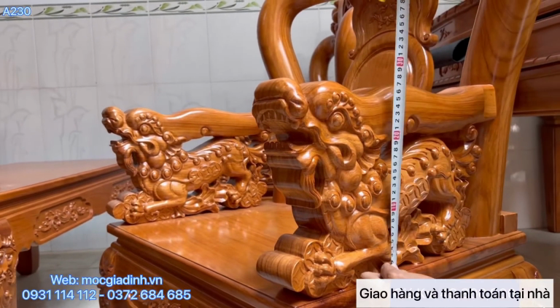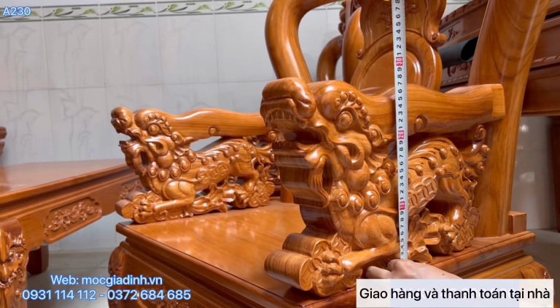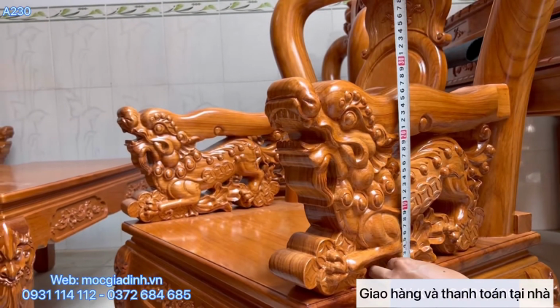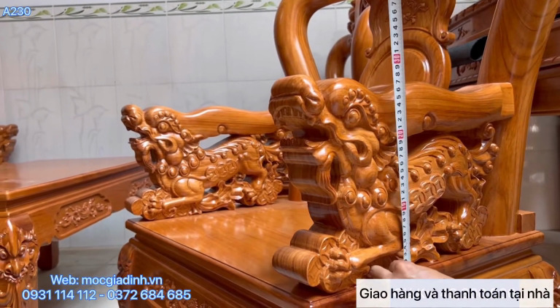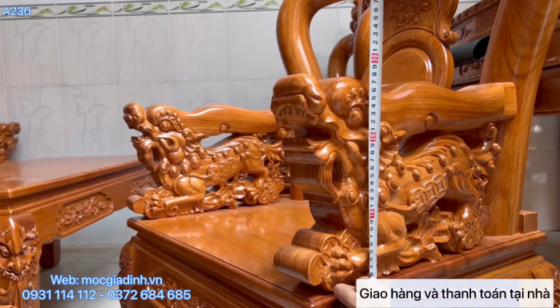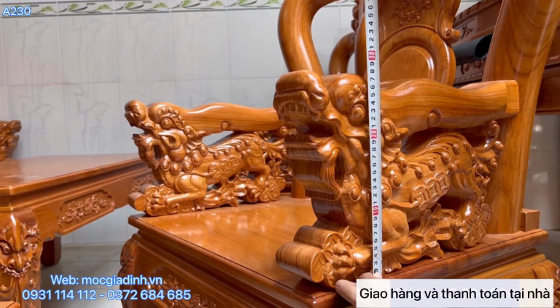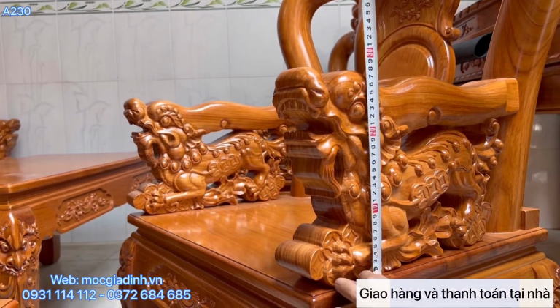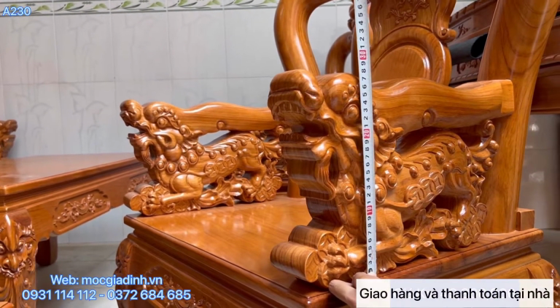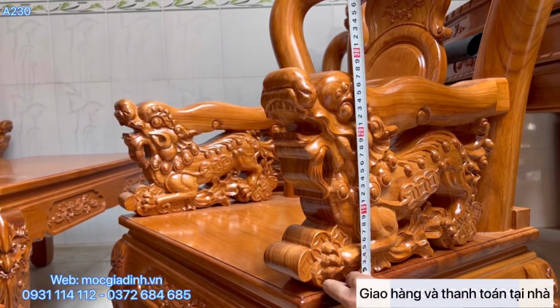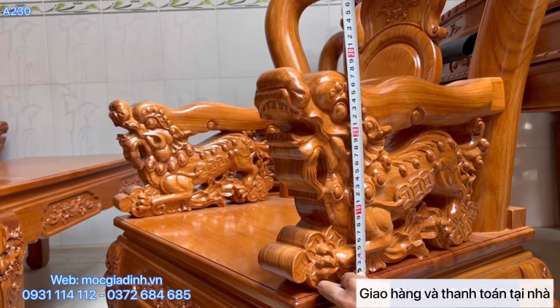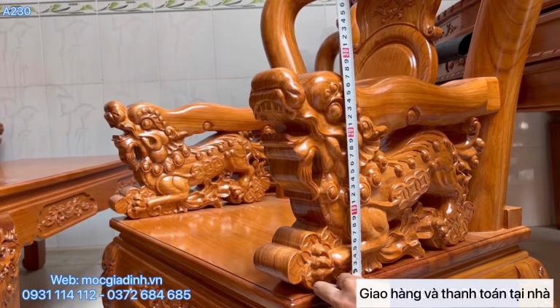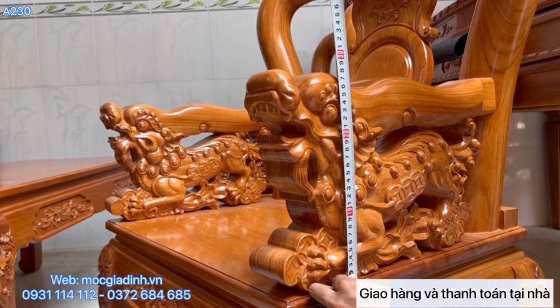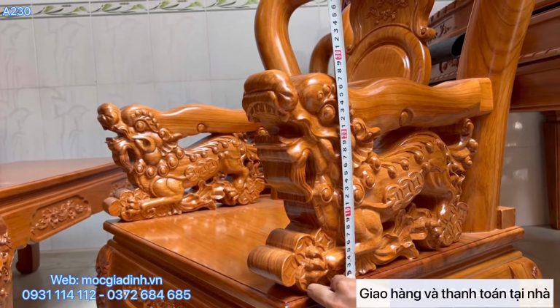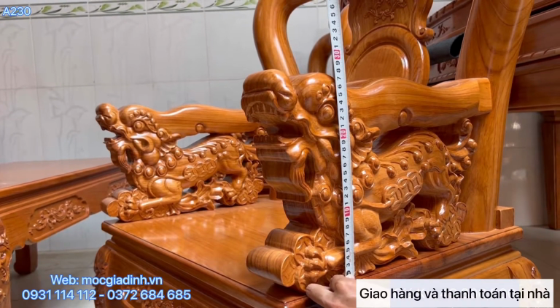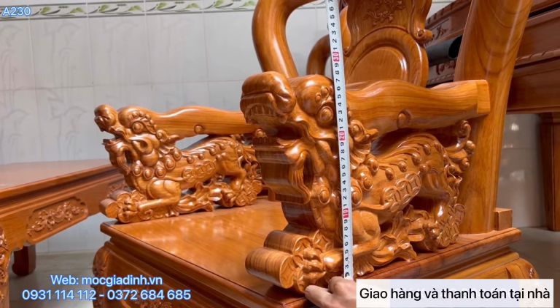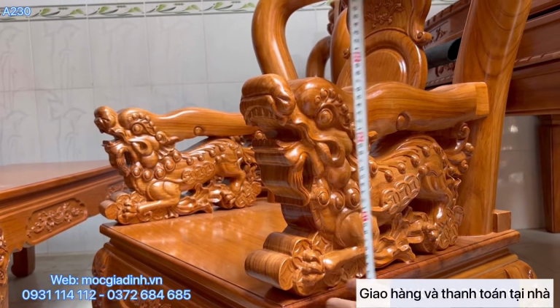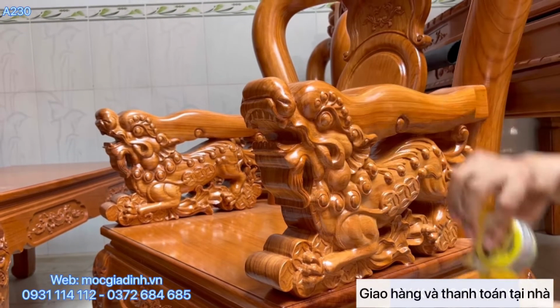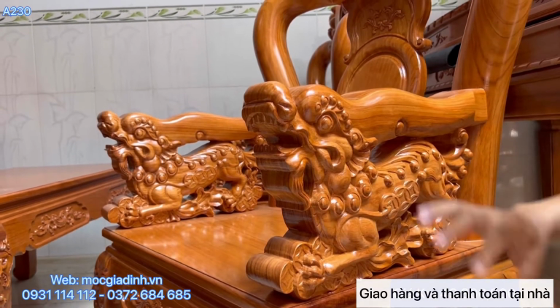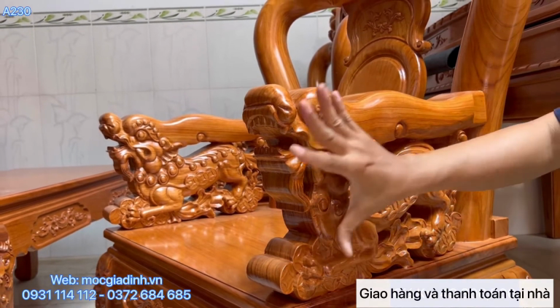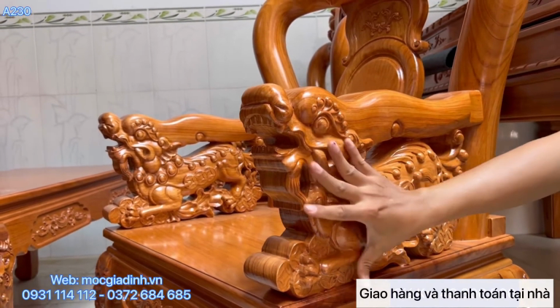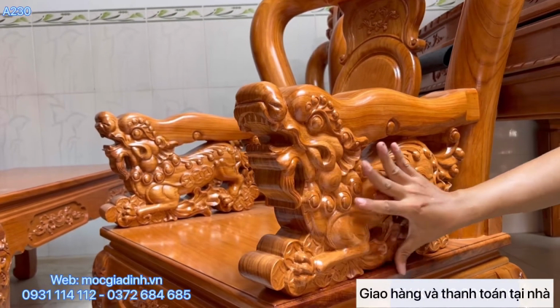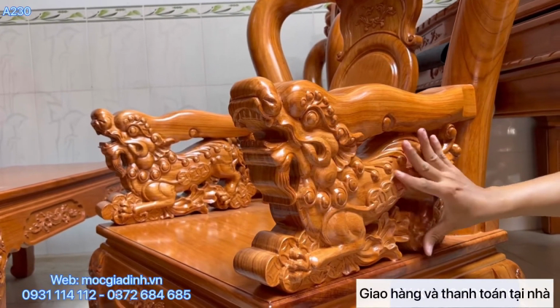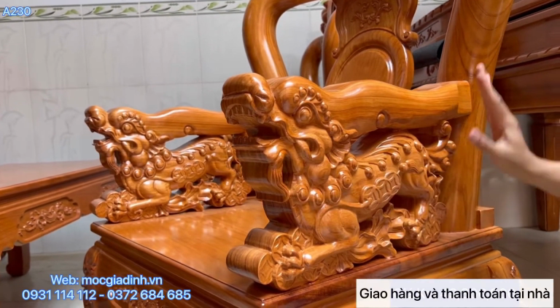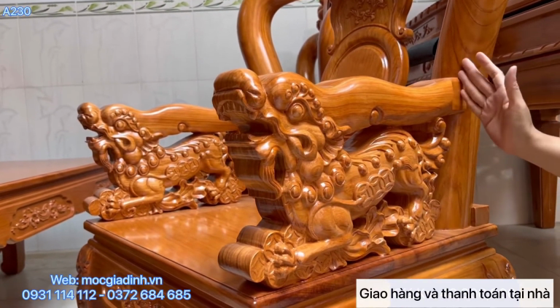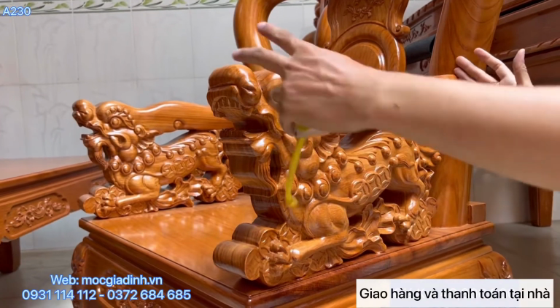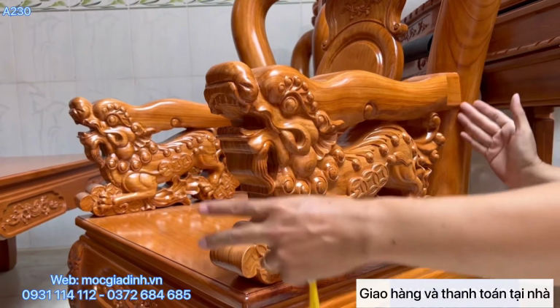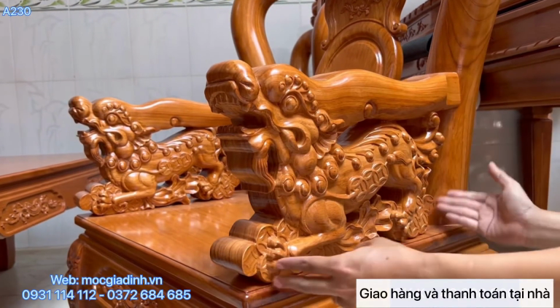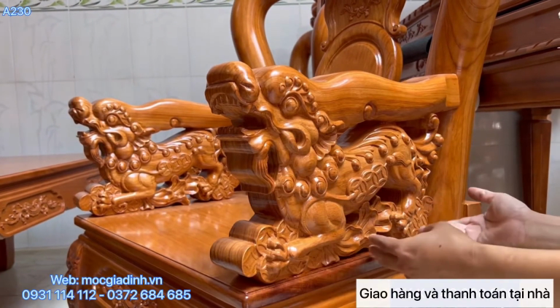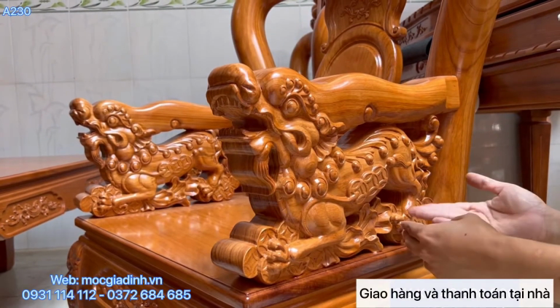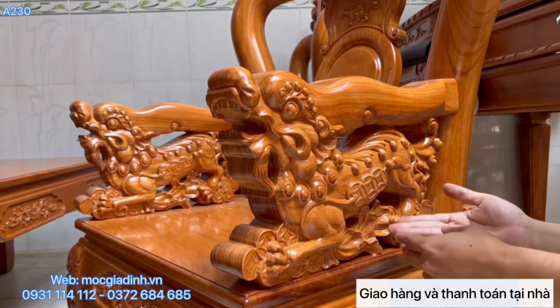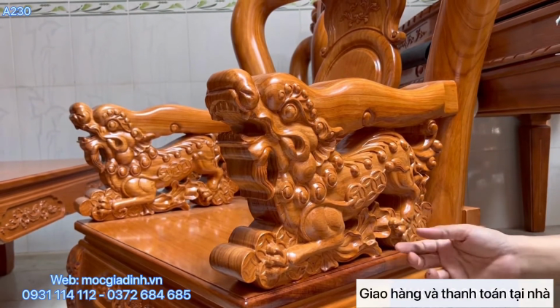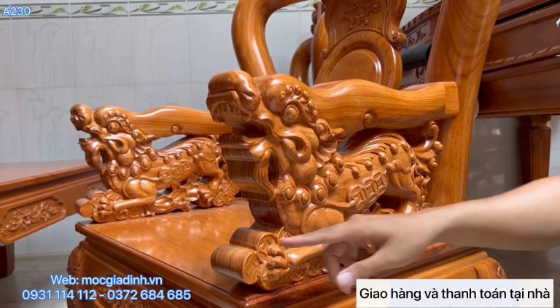Con nghề này mọi người có thể thấy là cao tới 28cm. Một con nghề nguyên khối liền không ghép, nguyên một khổ tay như vậy, không ghép một tí nào.